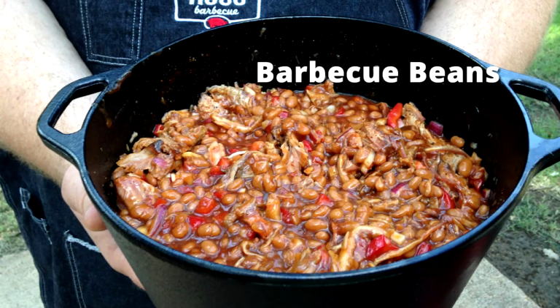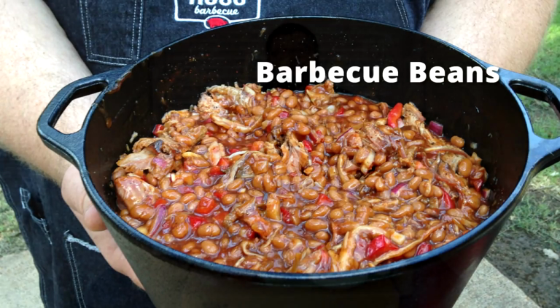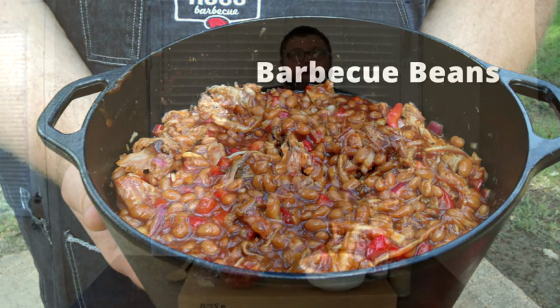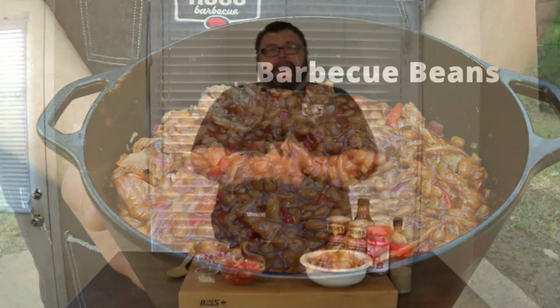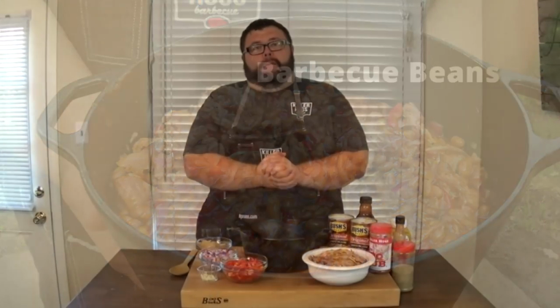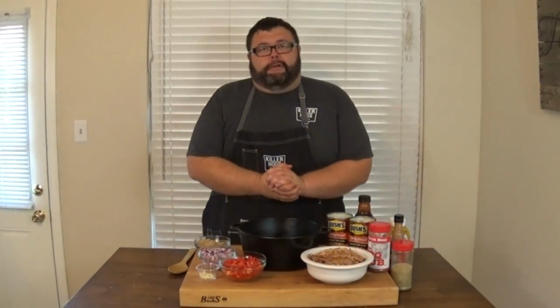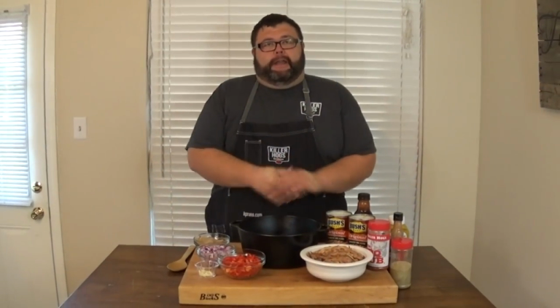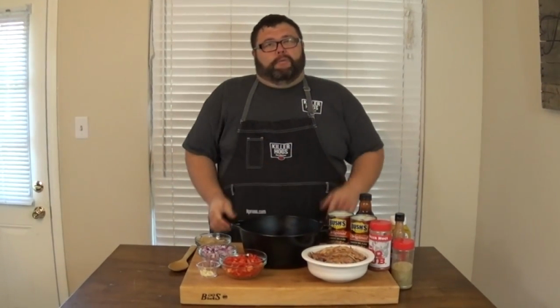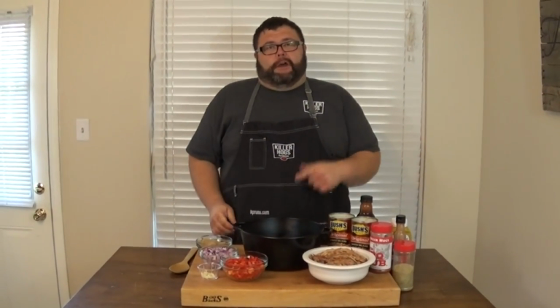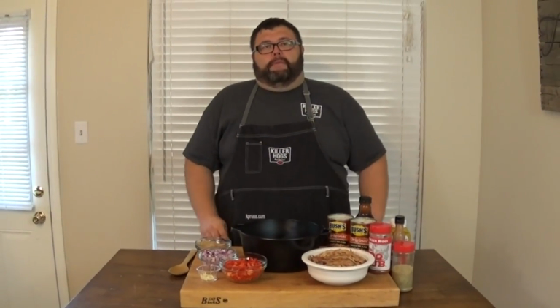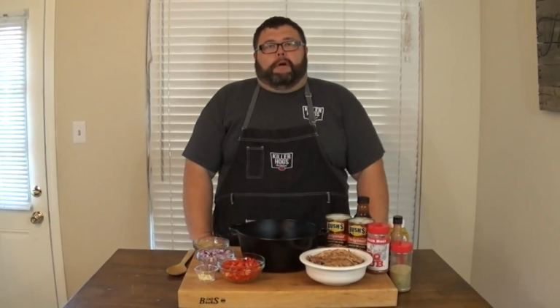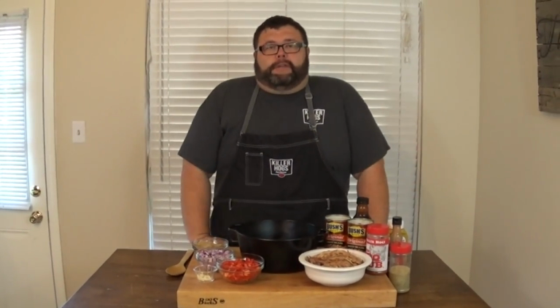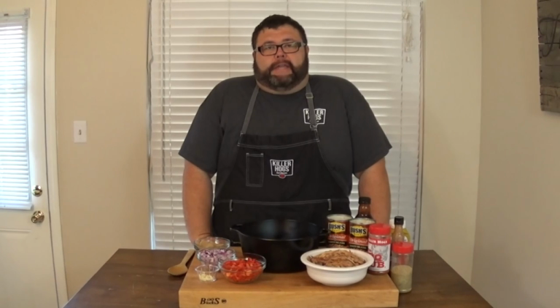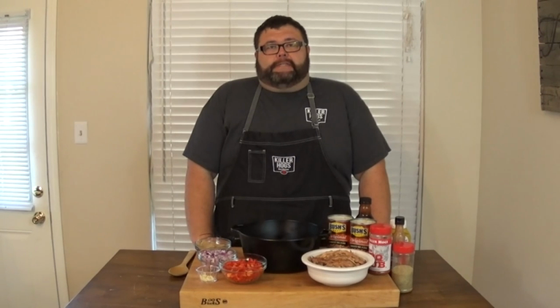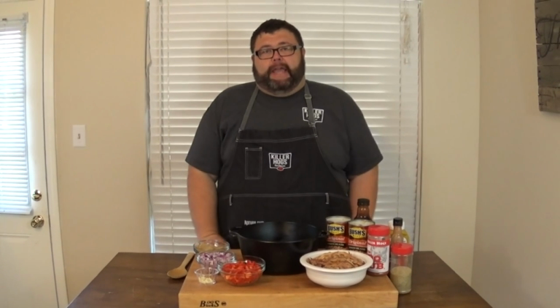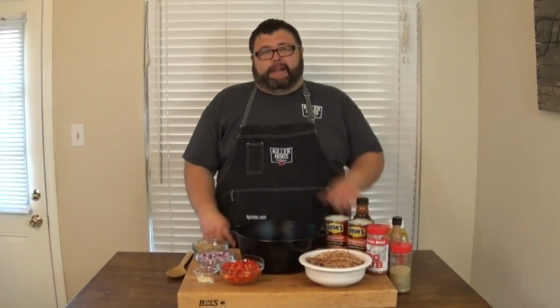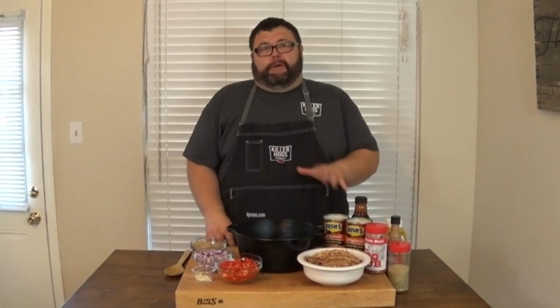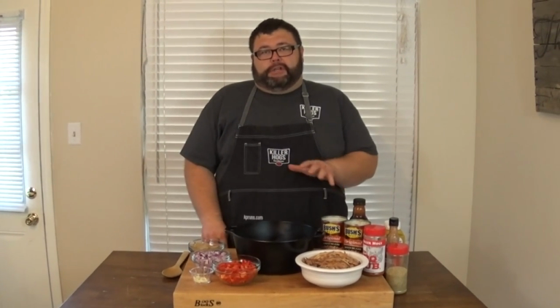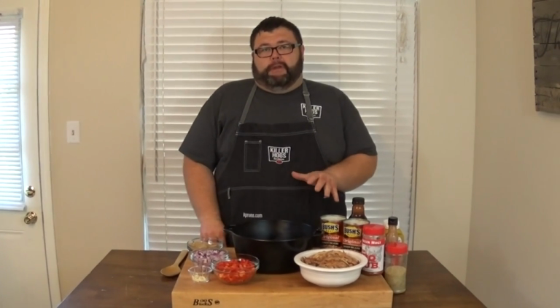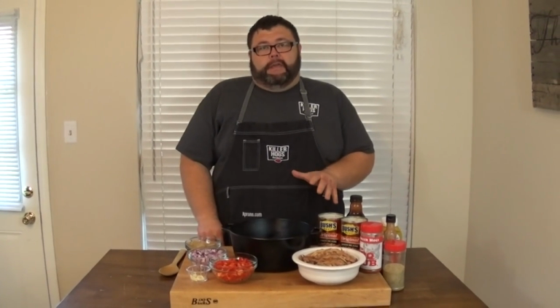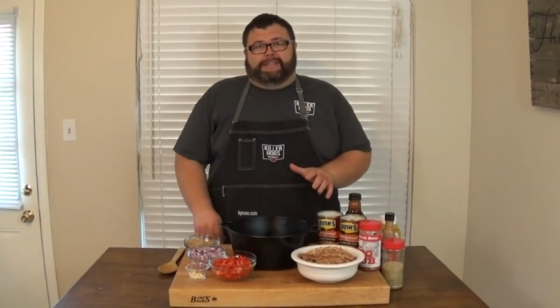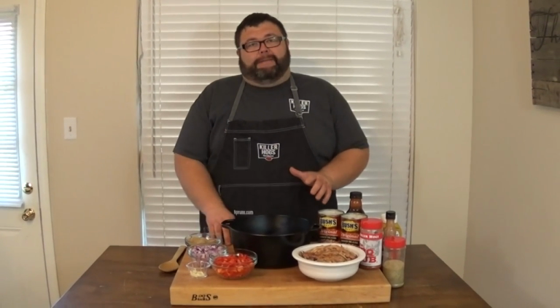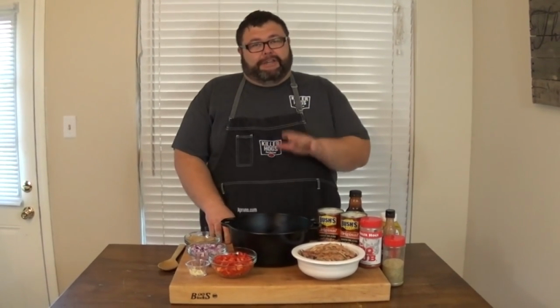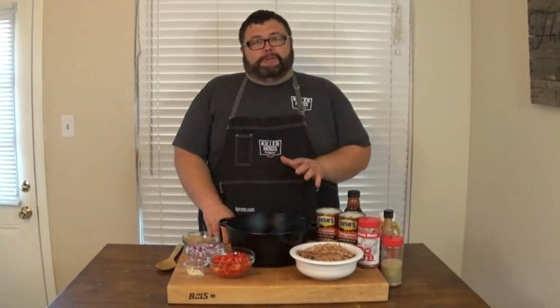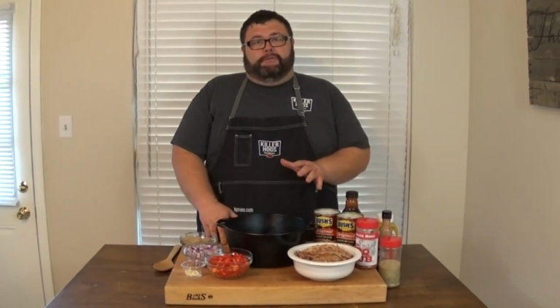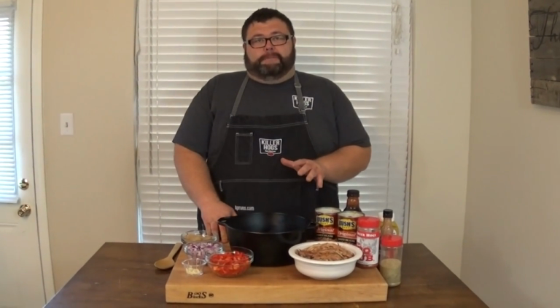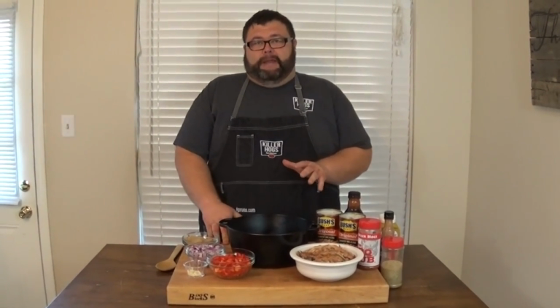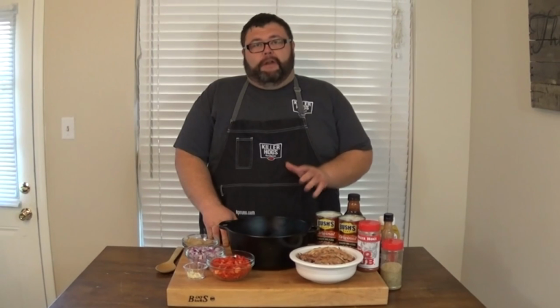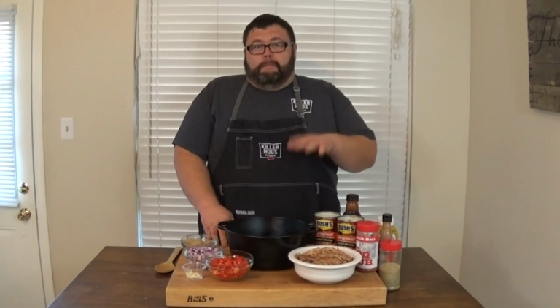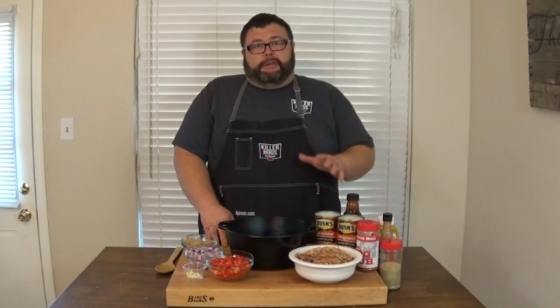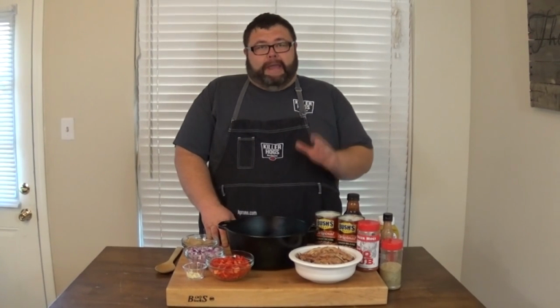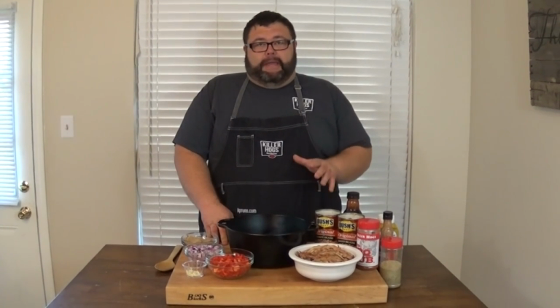Hey, welcome back to How to Barbecue Right. We're talking more barbecue sides today. I've got another one I want to share with you. This is kind of my go-to recipe for barbecue baked beans.